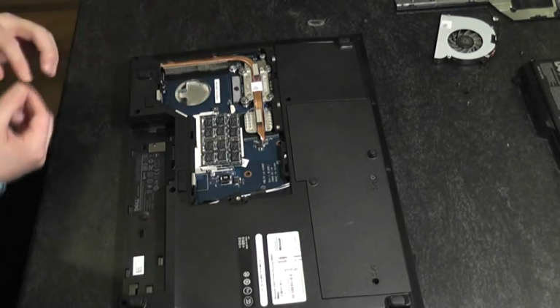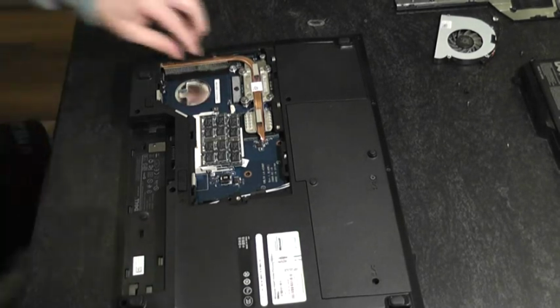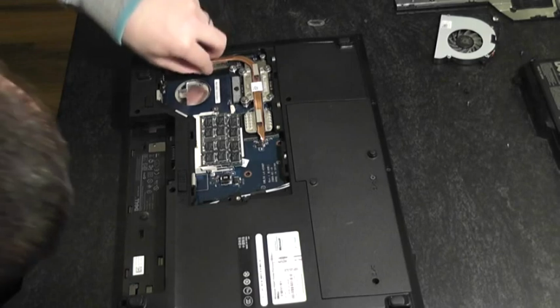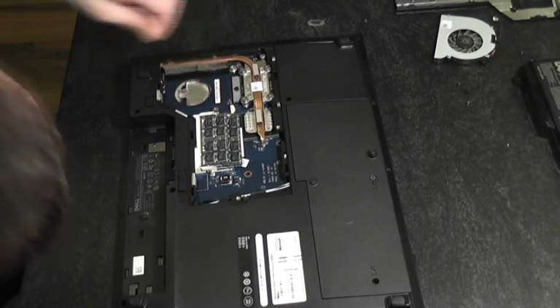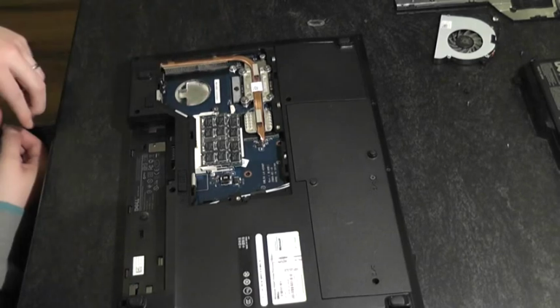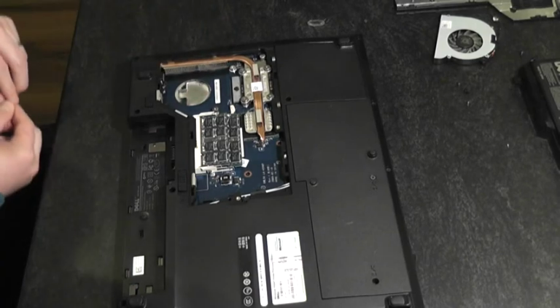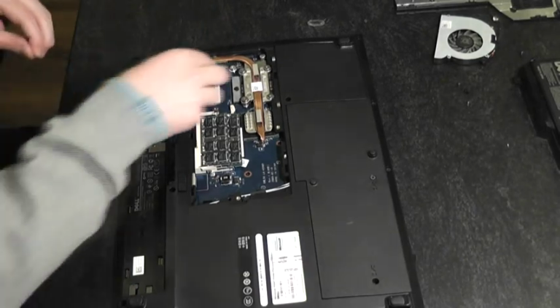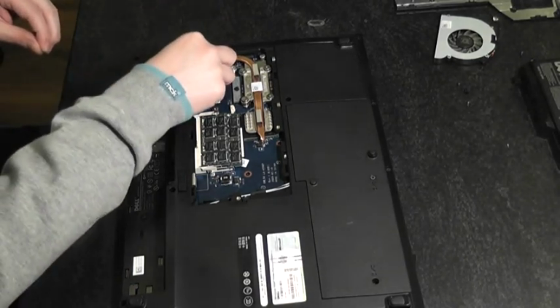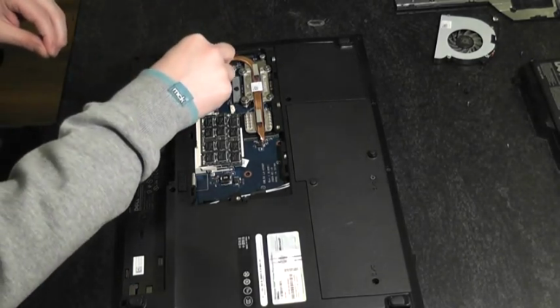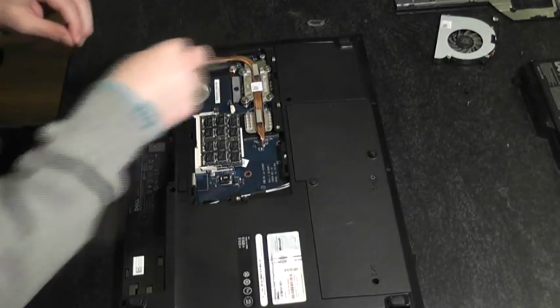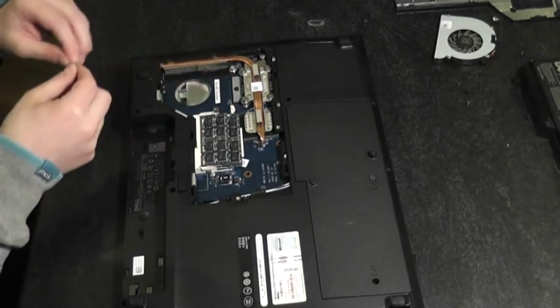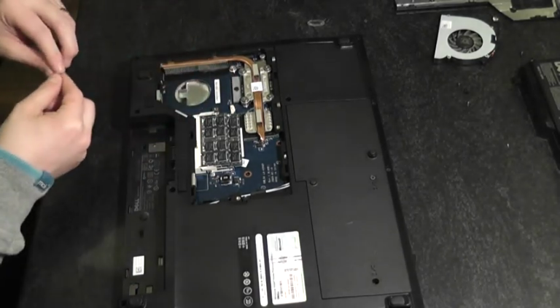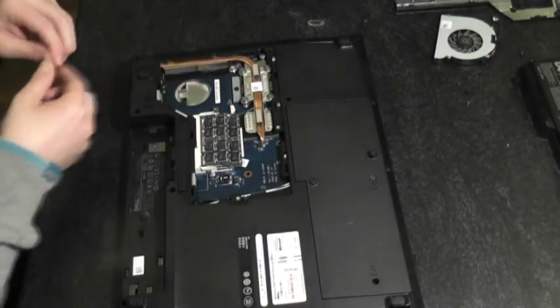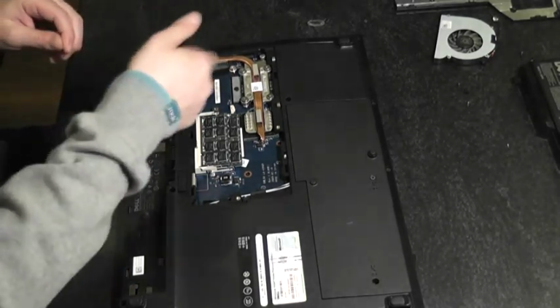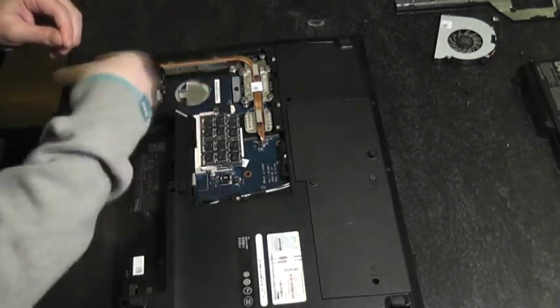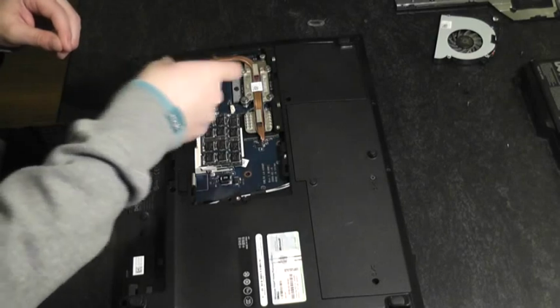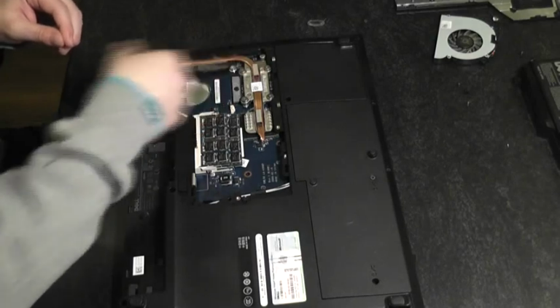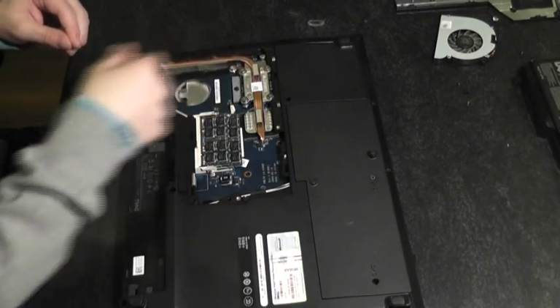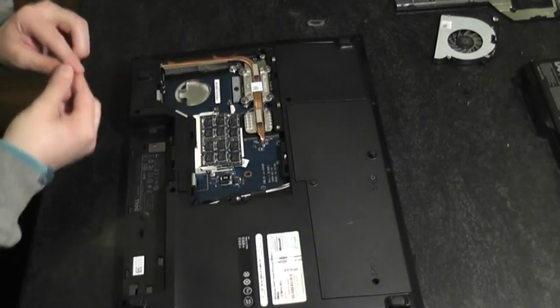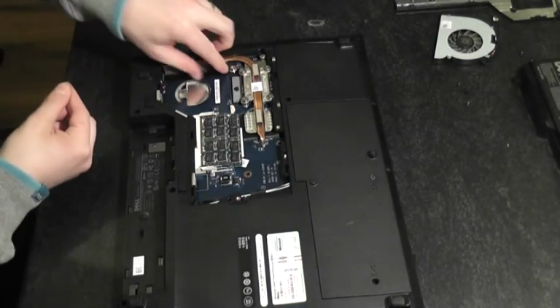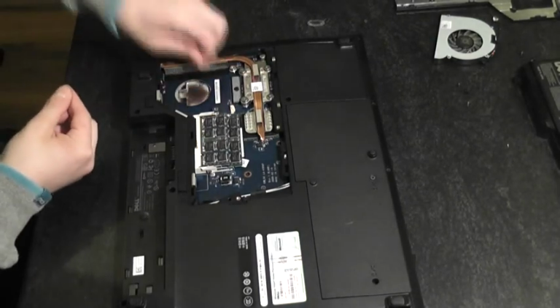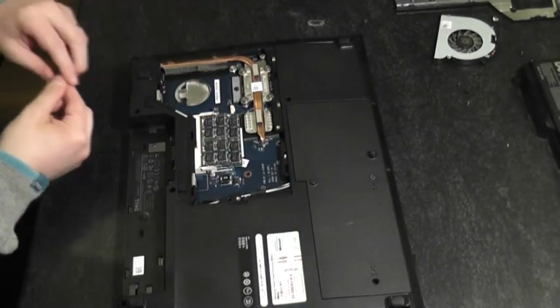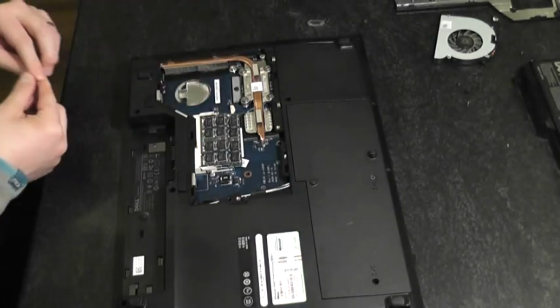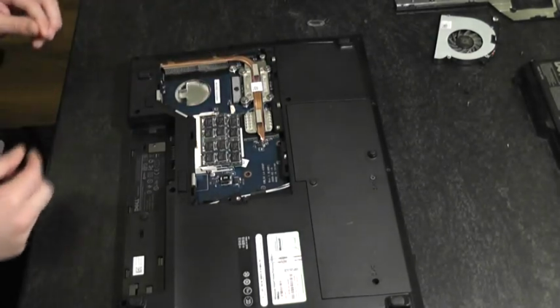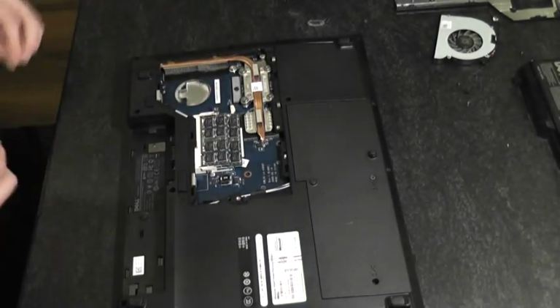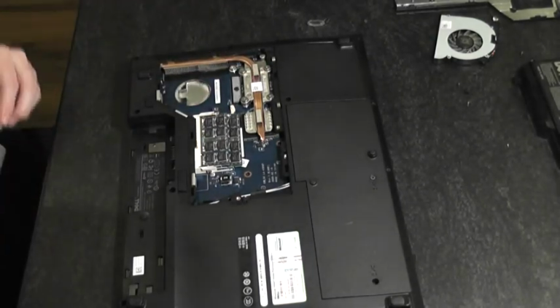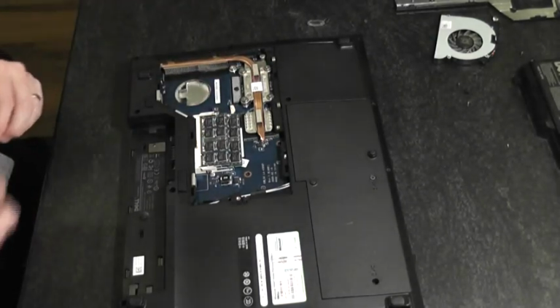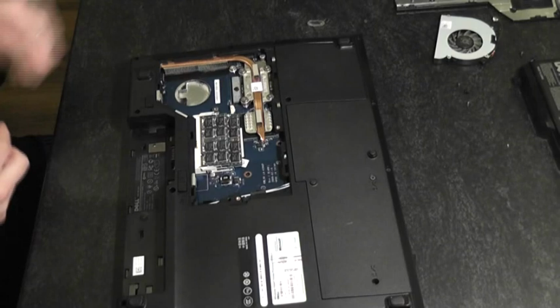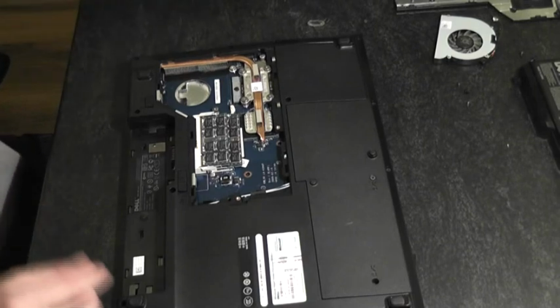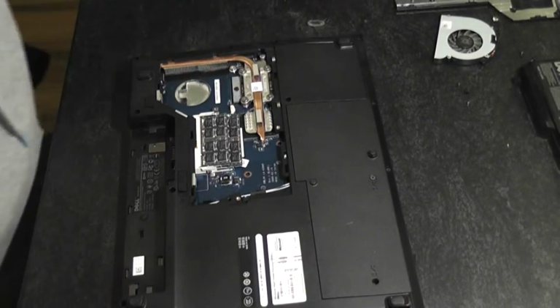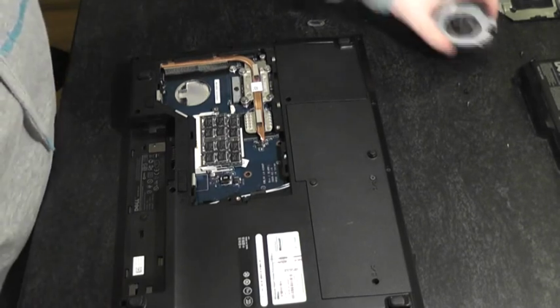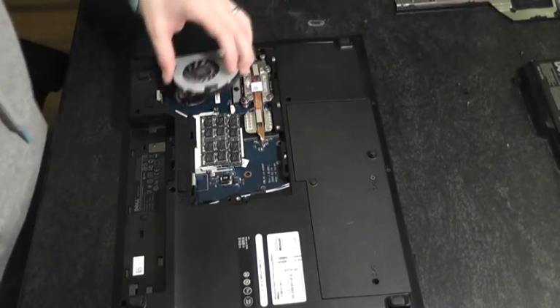Sometimes you can stick the hoover in there and suck that dust out, or if you've got a compressed air gun you can blow it out. We should remove that.